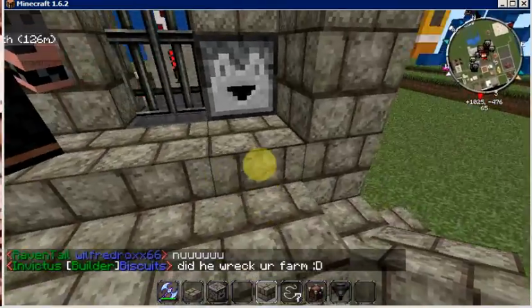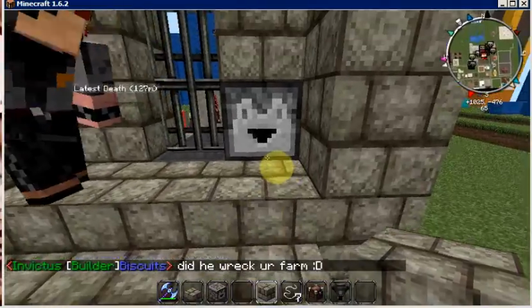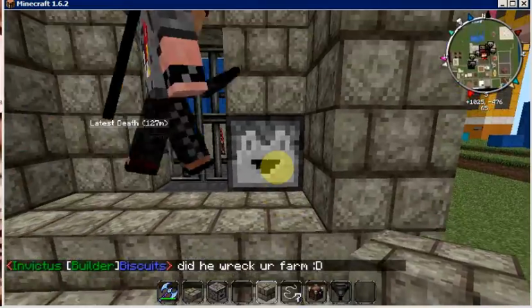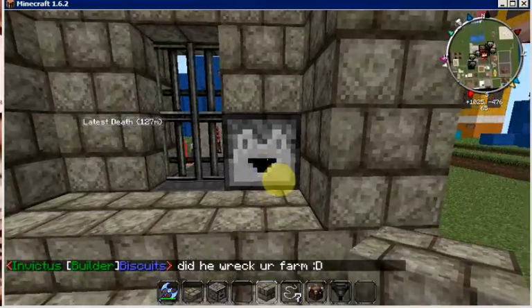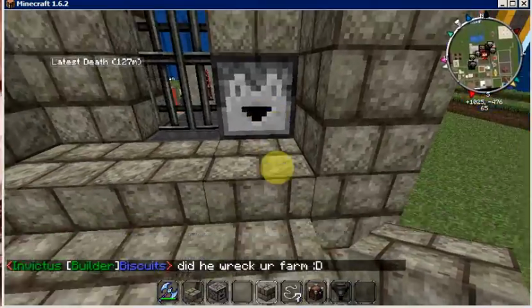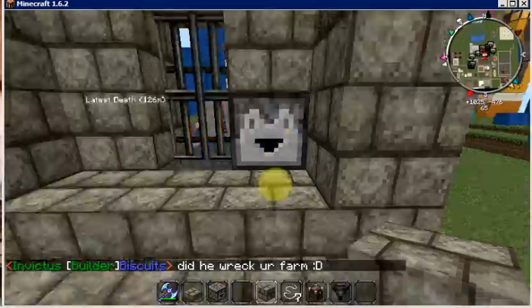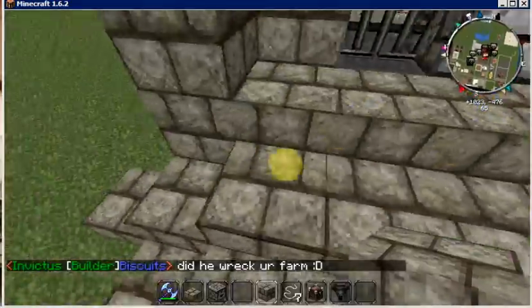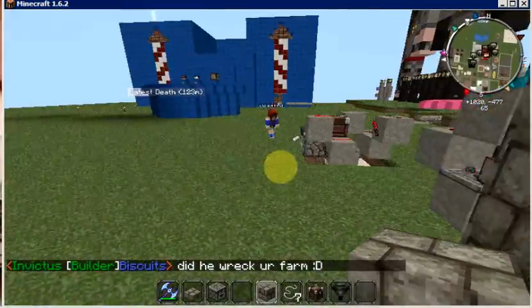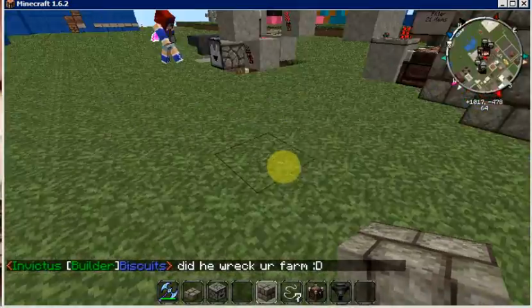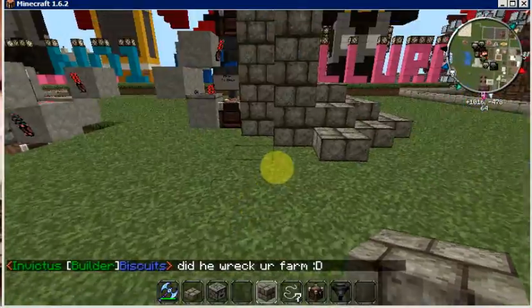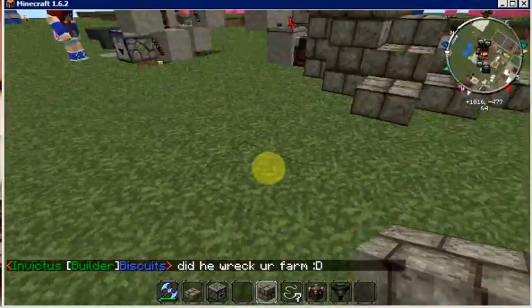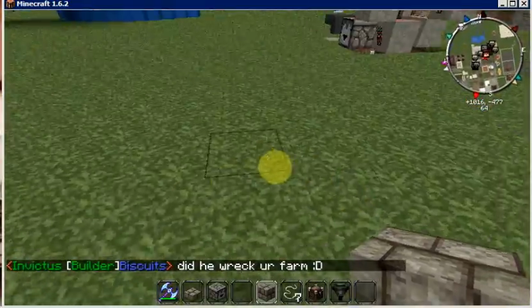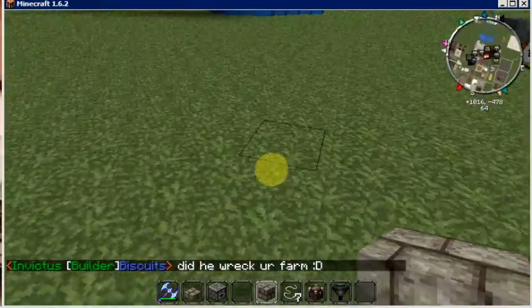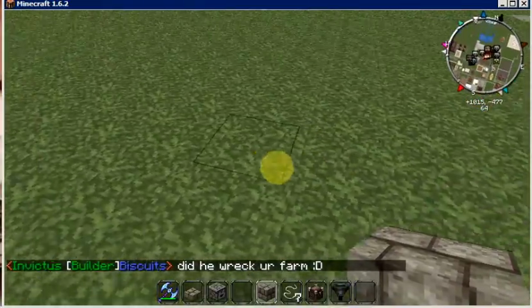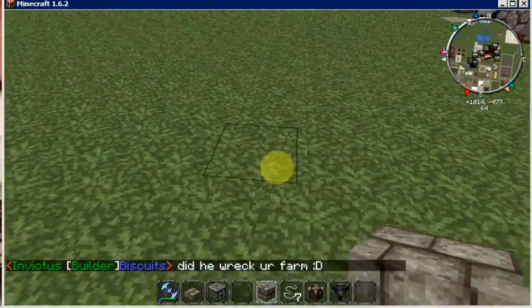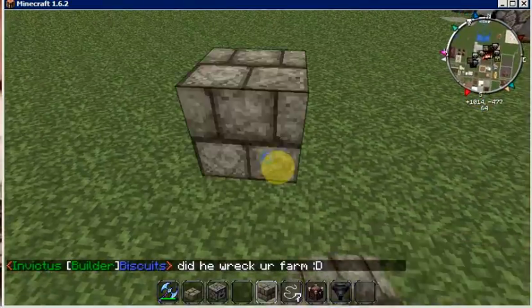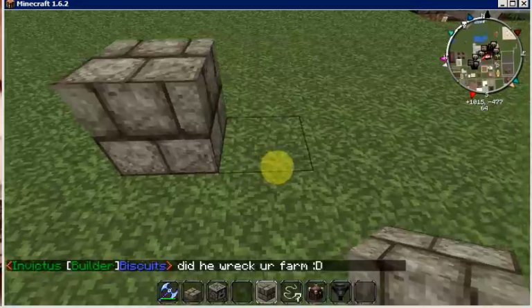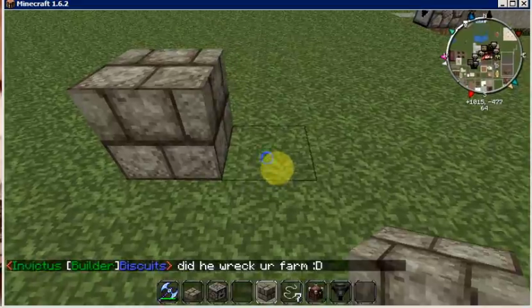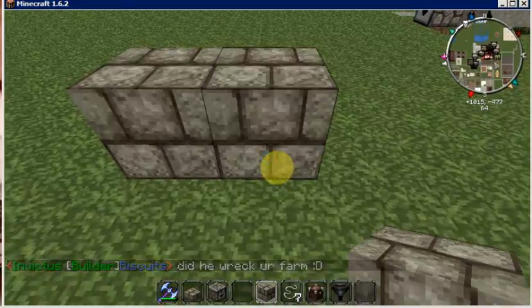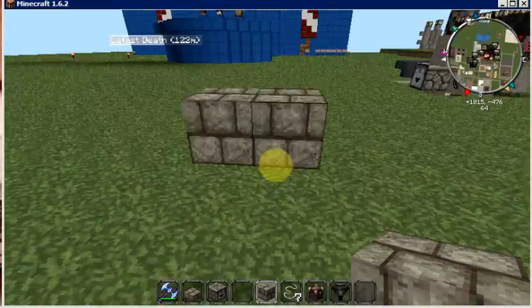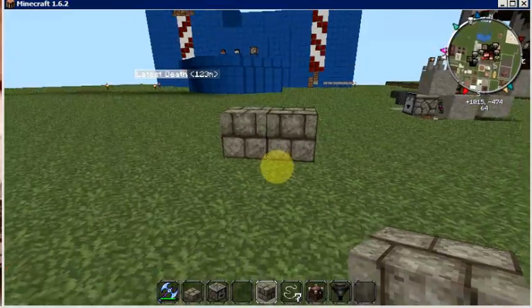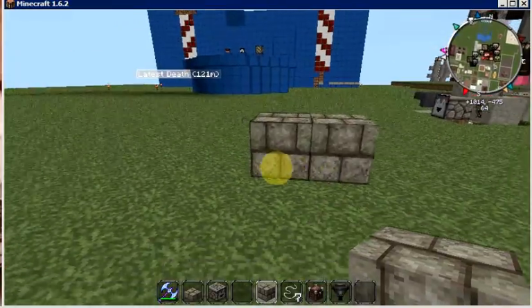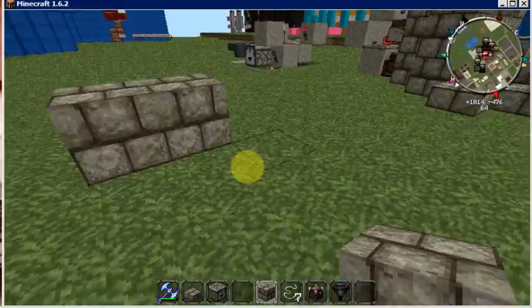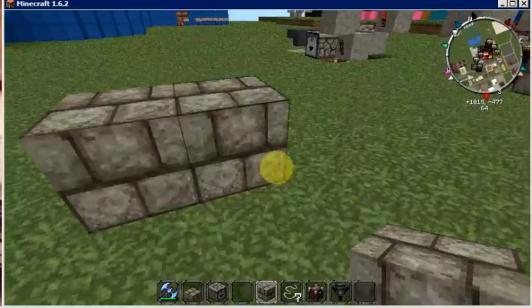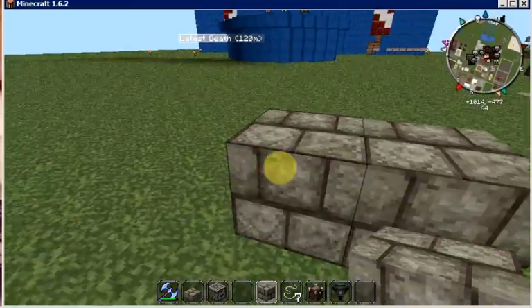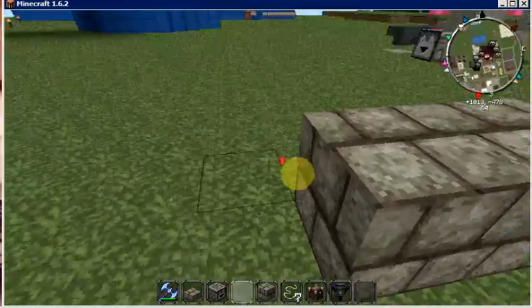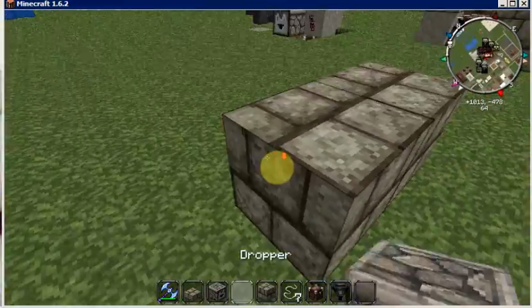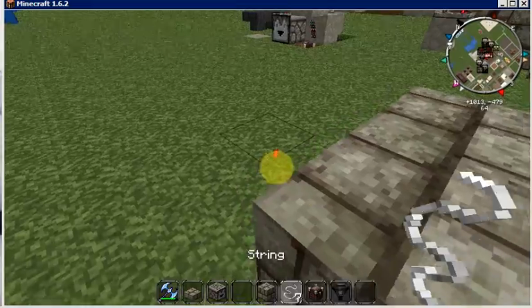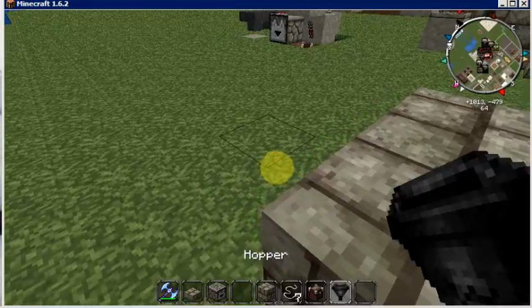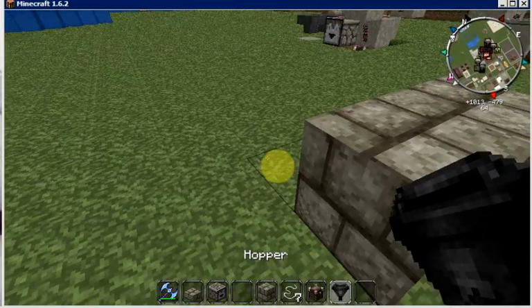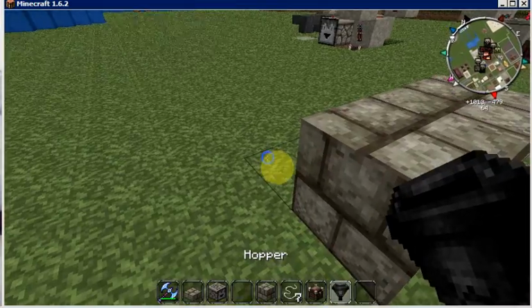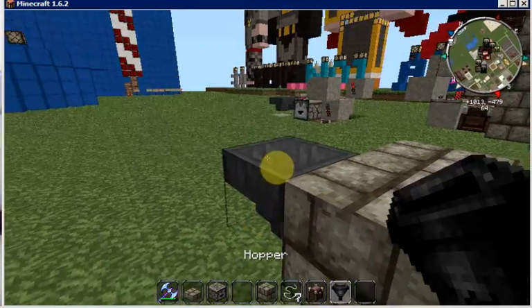We just moved the dropper up one level. Let's go ahead and jump right into it. You start off by placing your two blocks here — this will be your ground level right here. And then you'll have your hoppers back here.